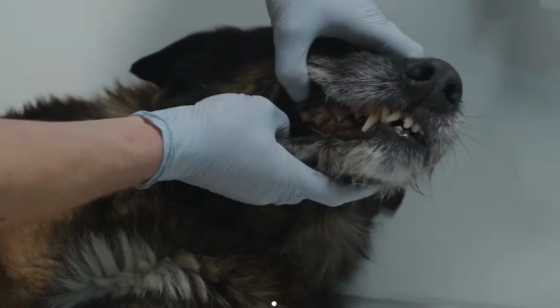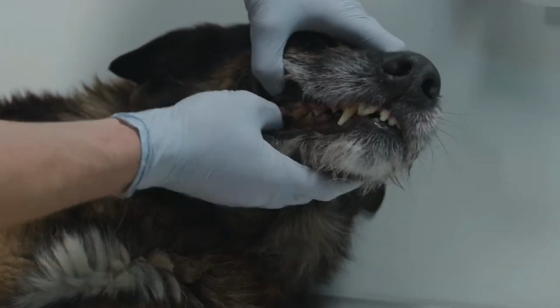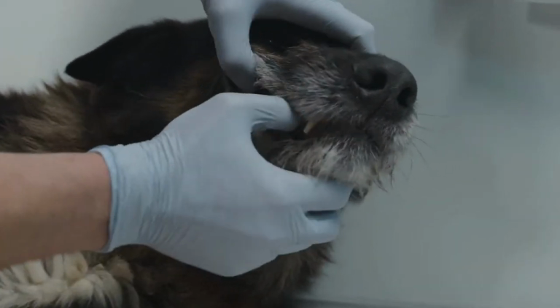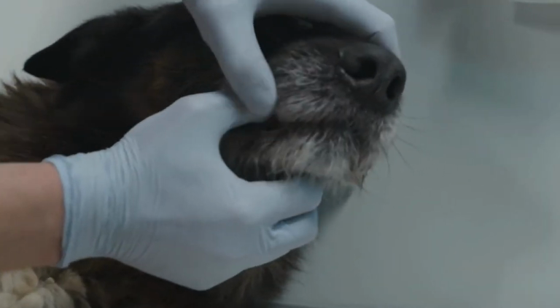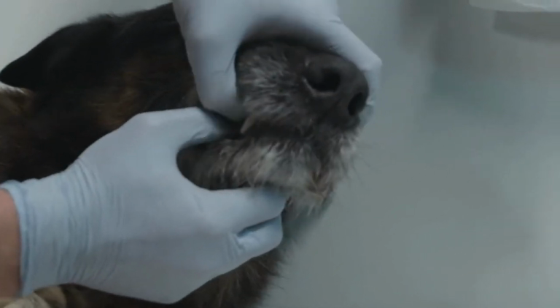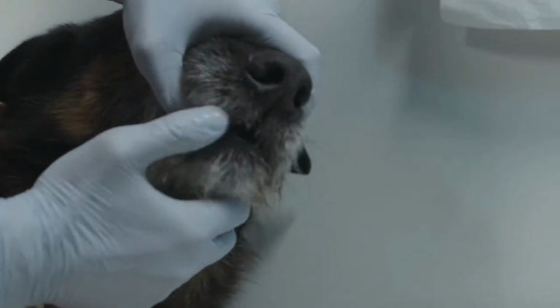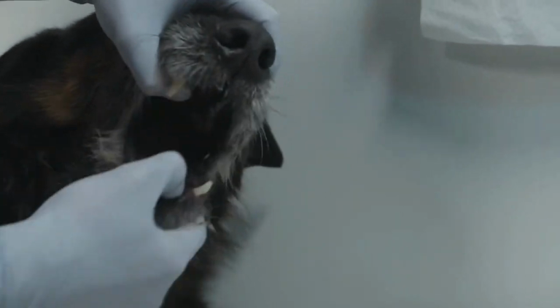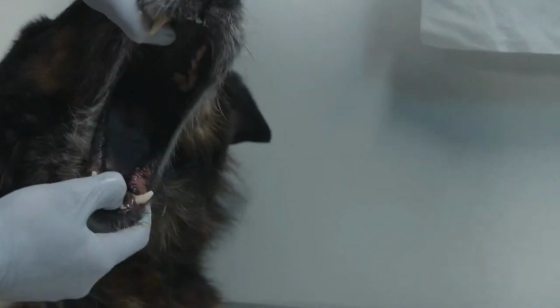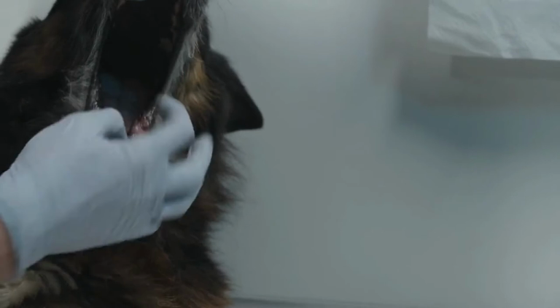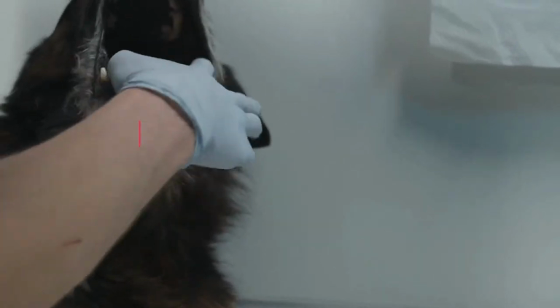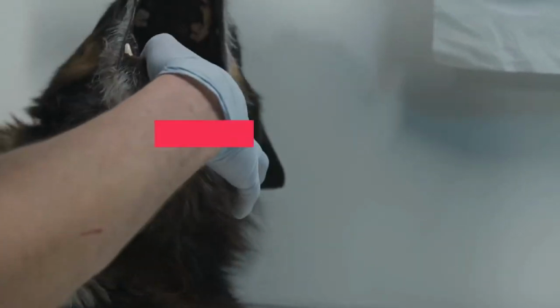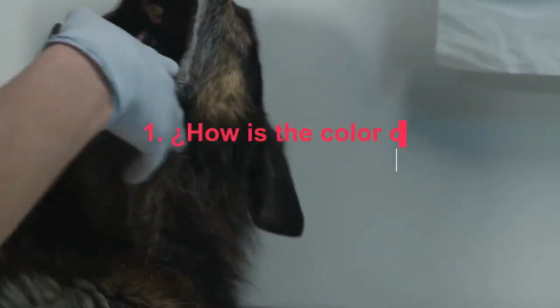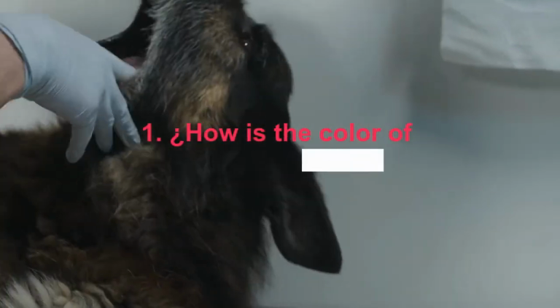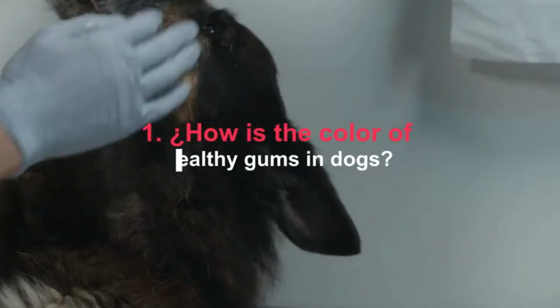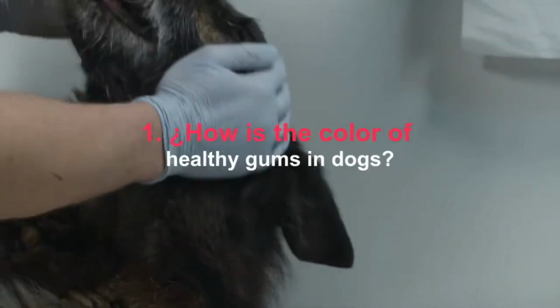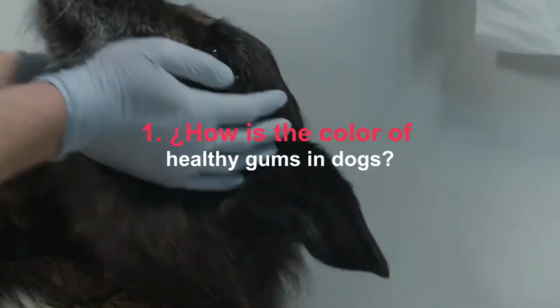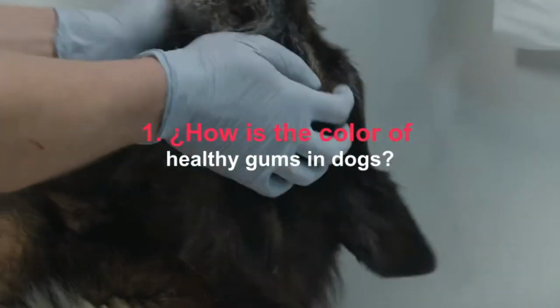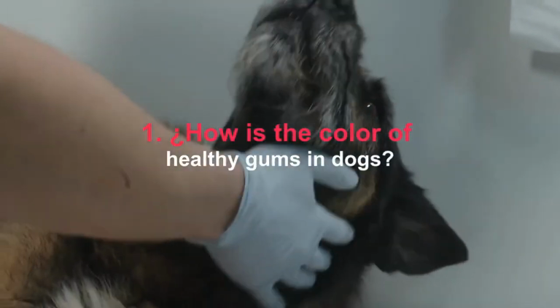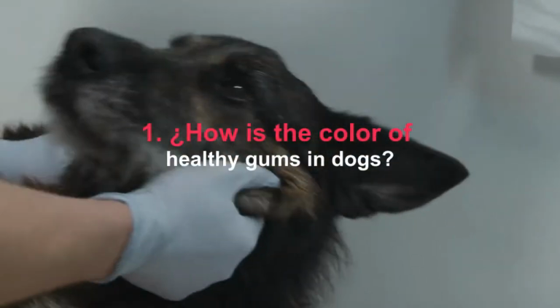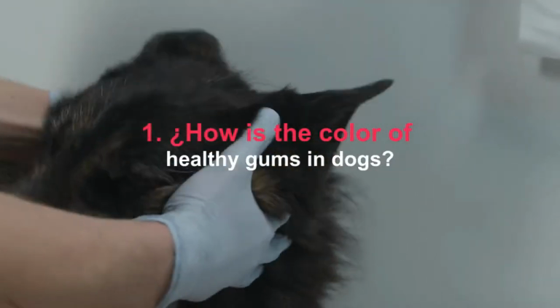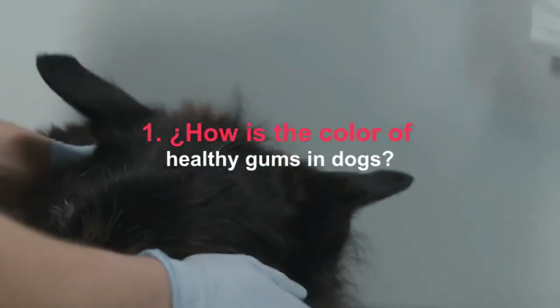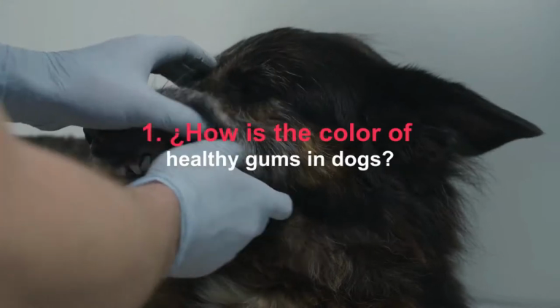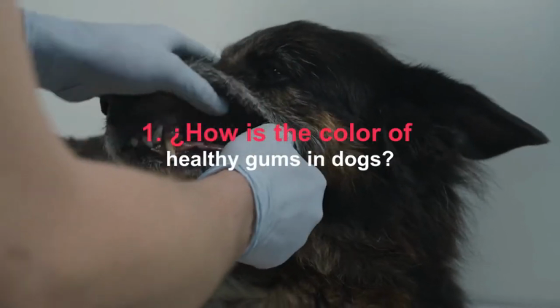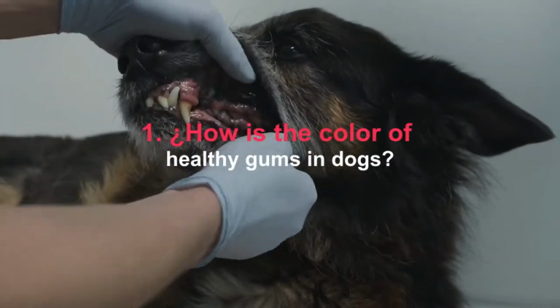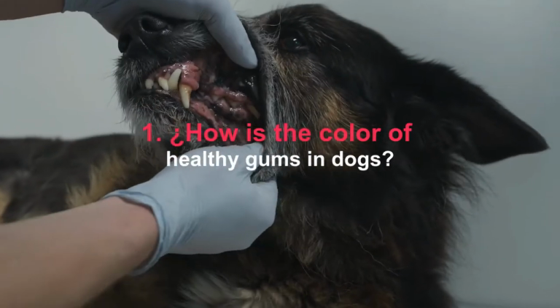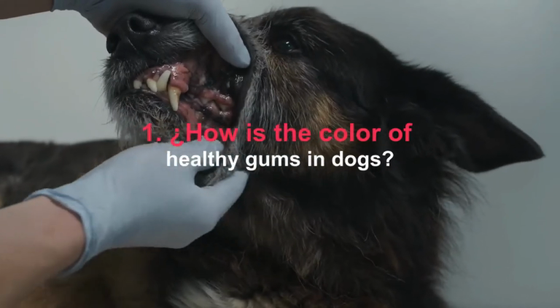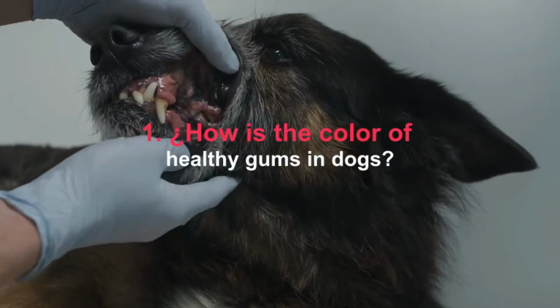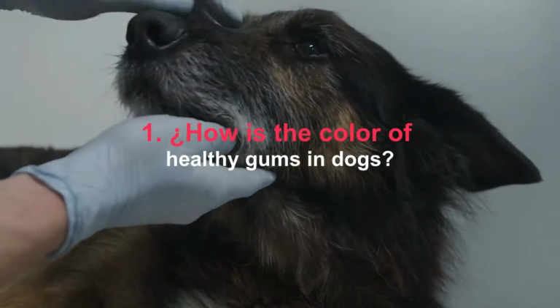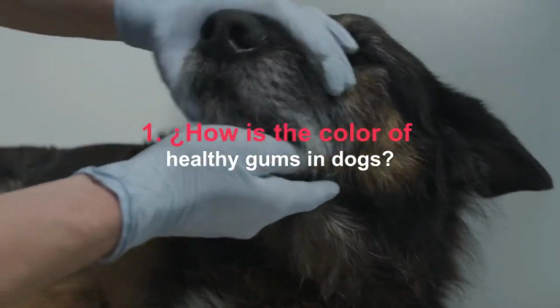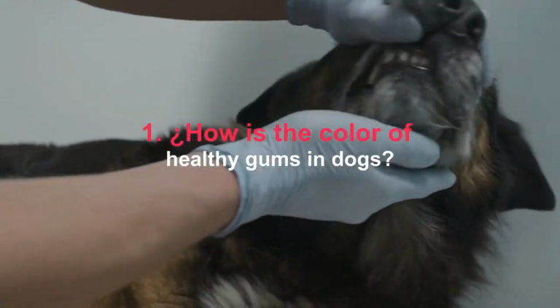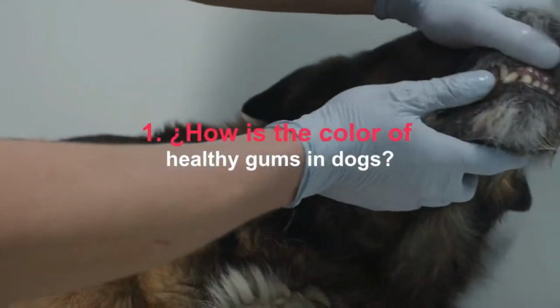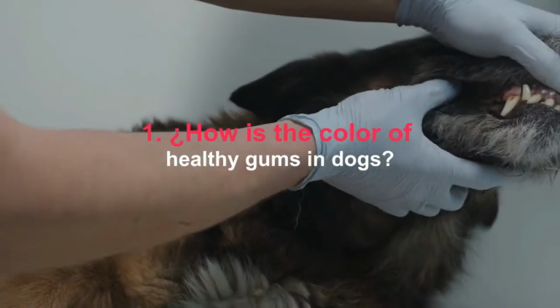How is the color of healthy gums in dogs? As we have said, if we look at the gums of our dog we will observe that they have a pinkish coloration, except in those breeds such as Chow Chows, which have, in a completely normal way, a blackish gum tone.